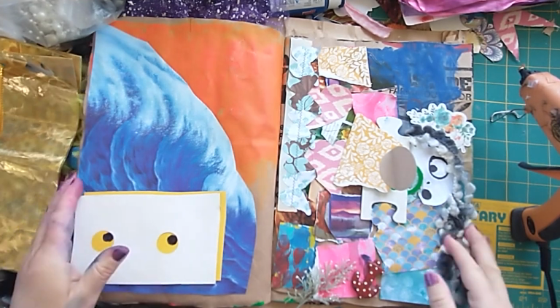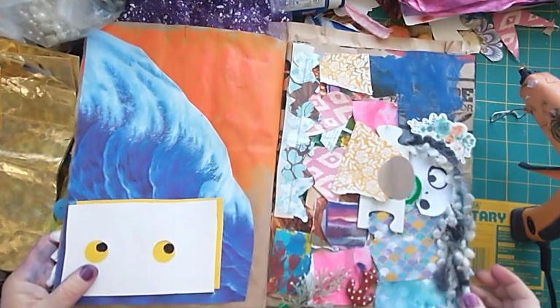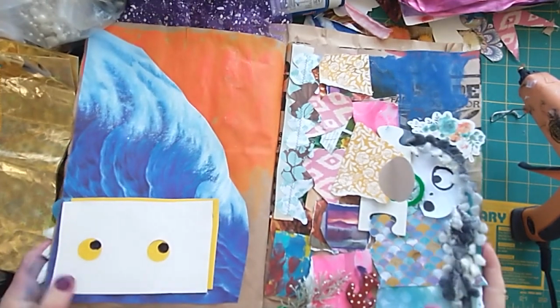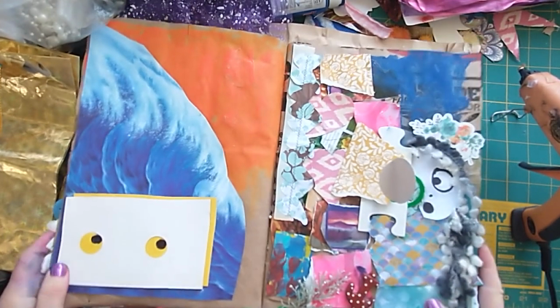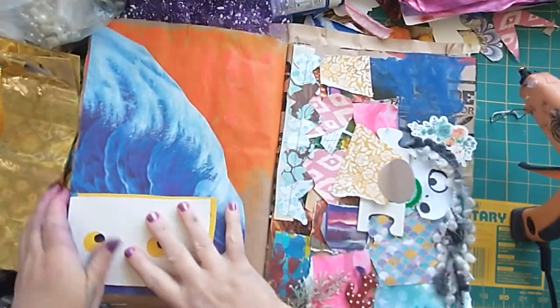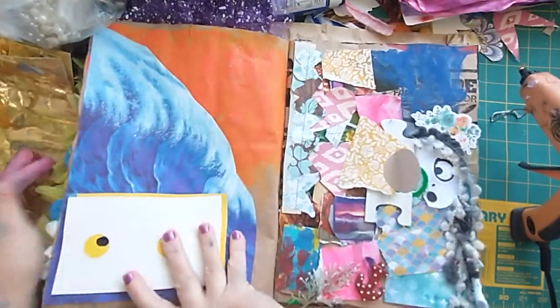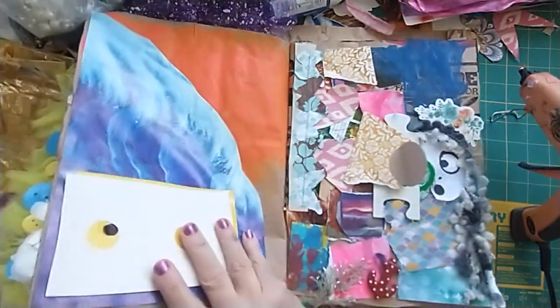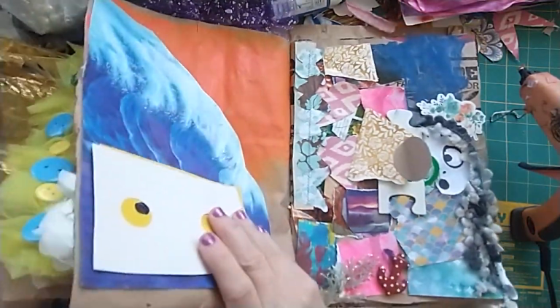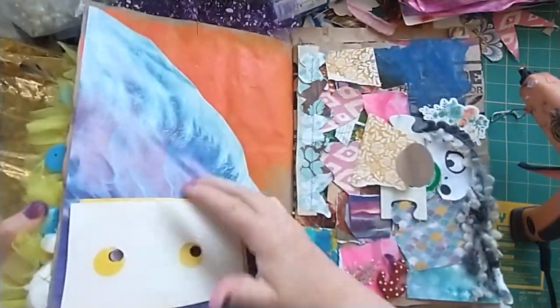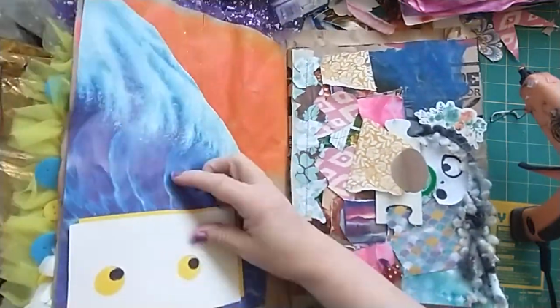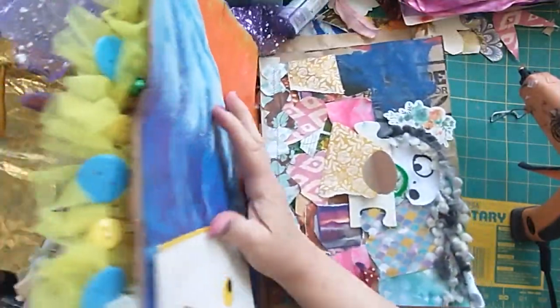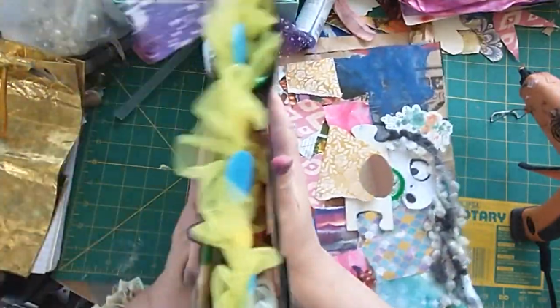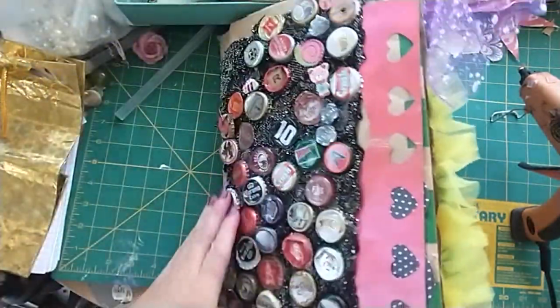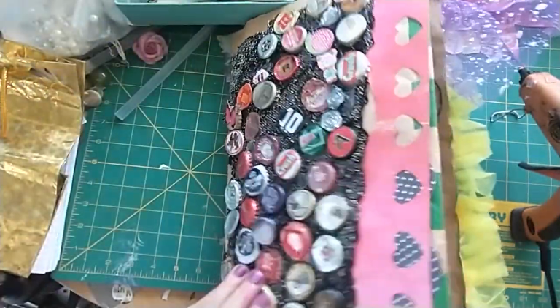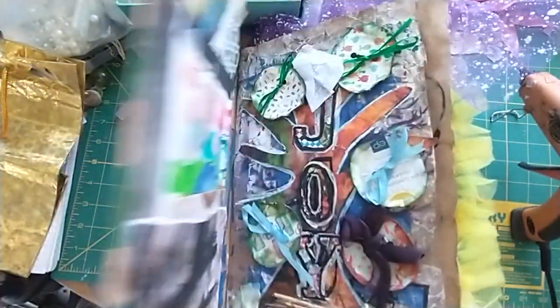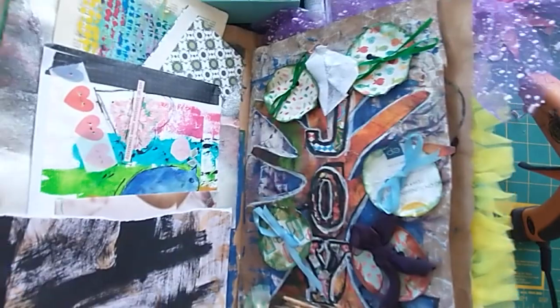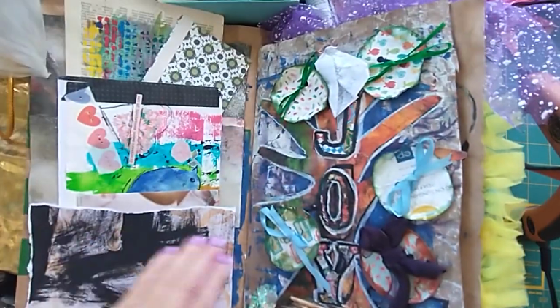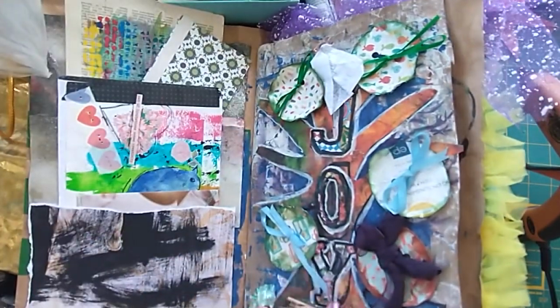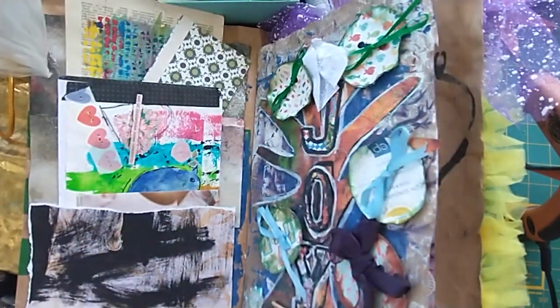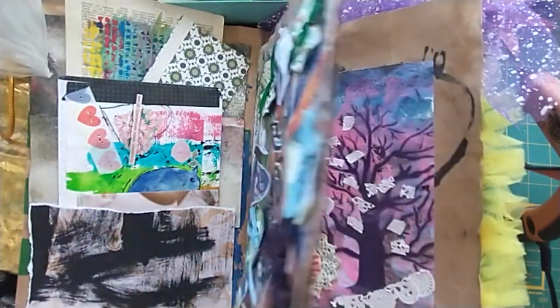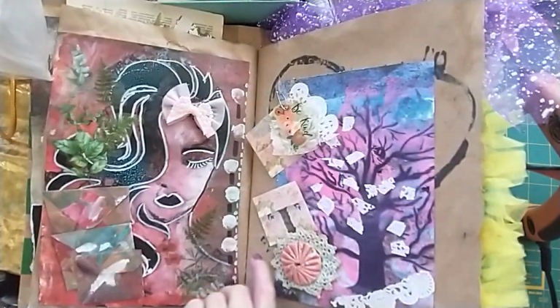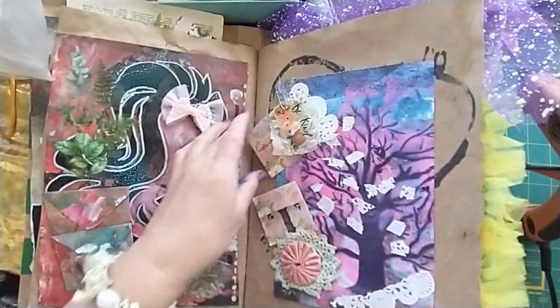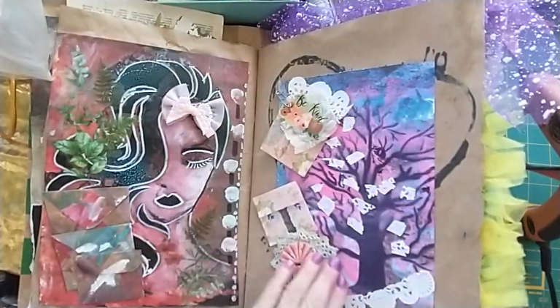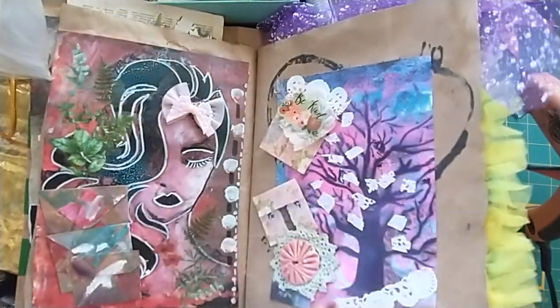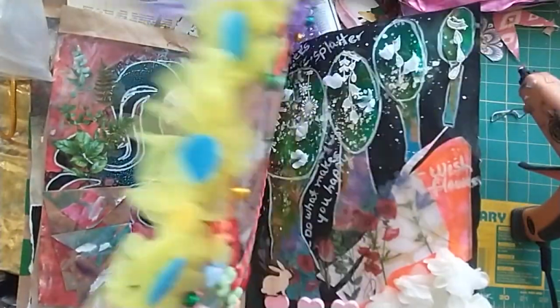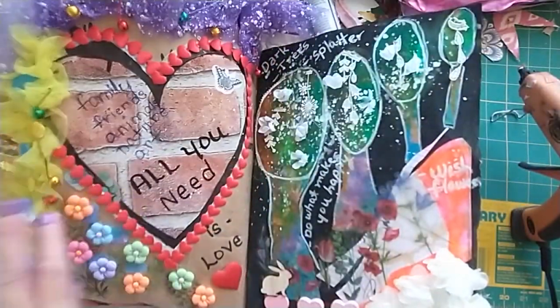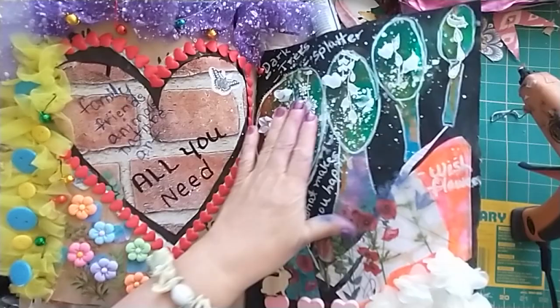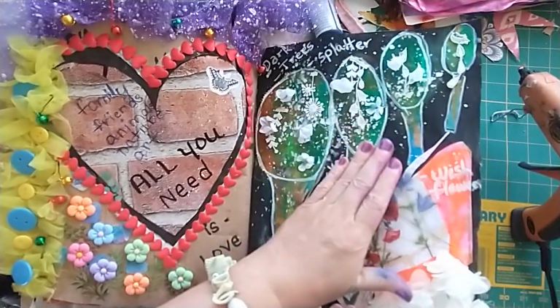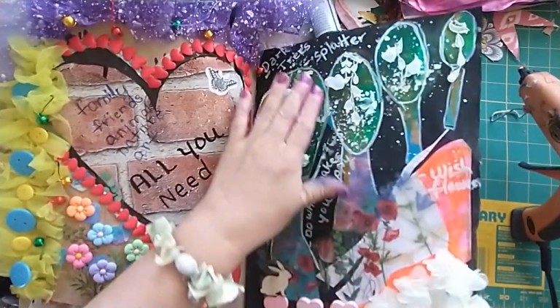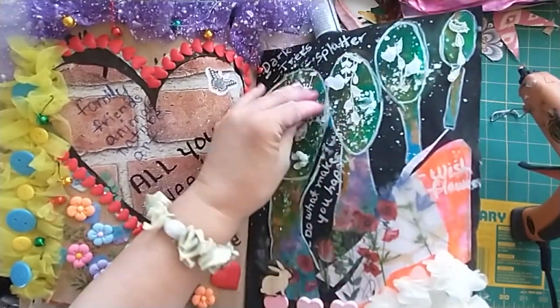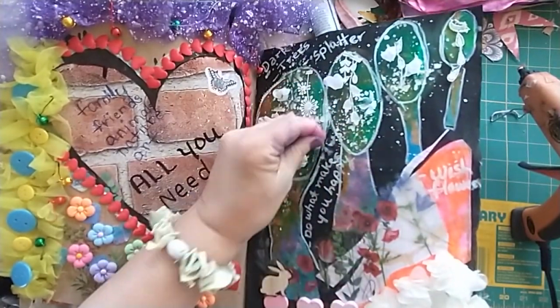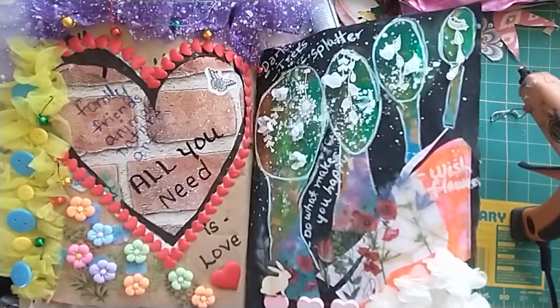It's a two-page deal in the Janet Nash prompt book. This is what it looks like so far — the cover — and all the stuff we've done is in my previous videos if you want to see more.